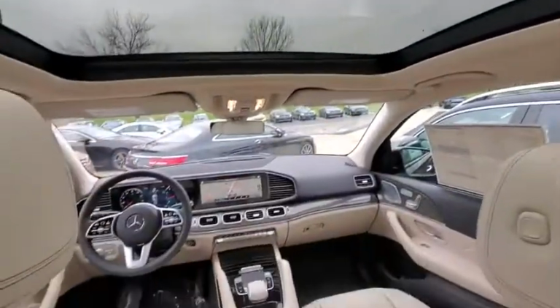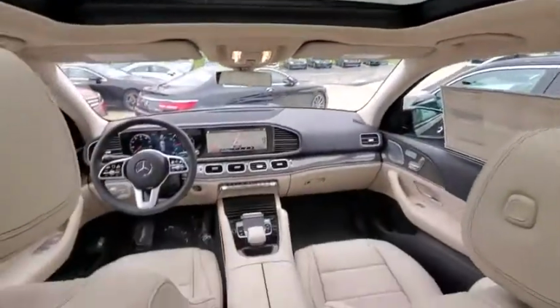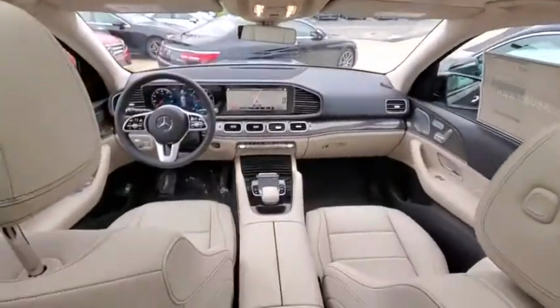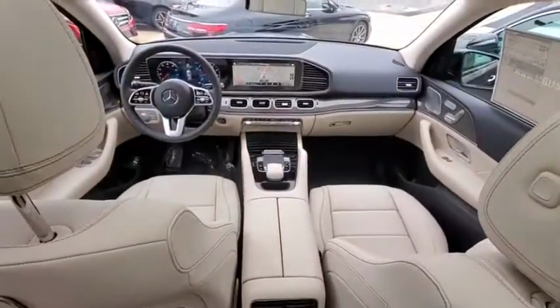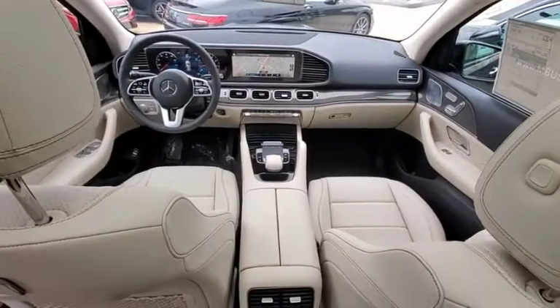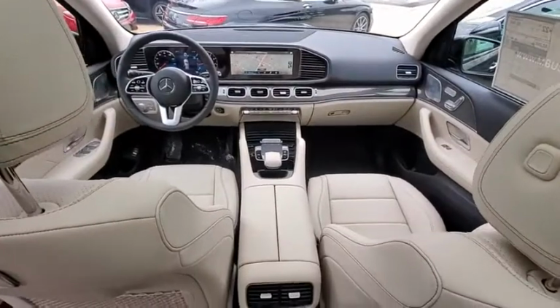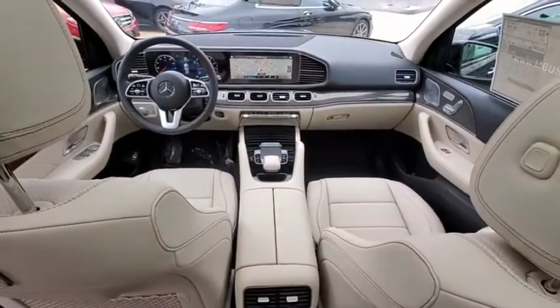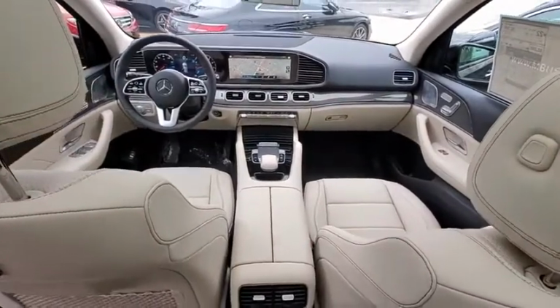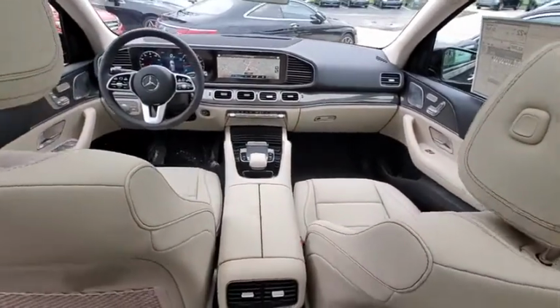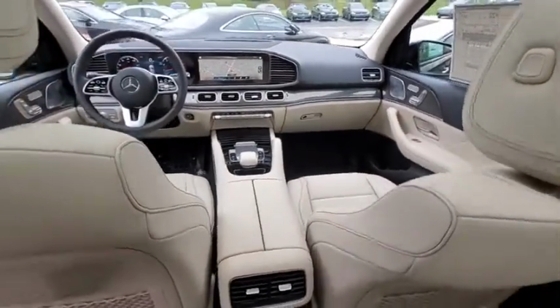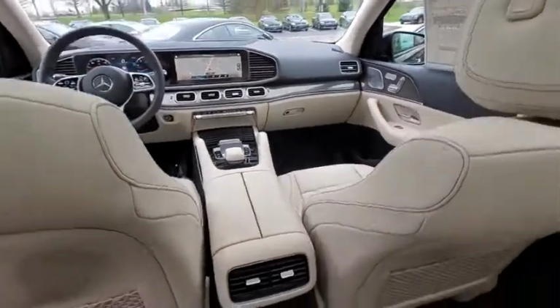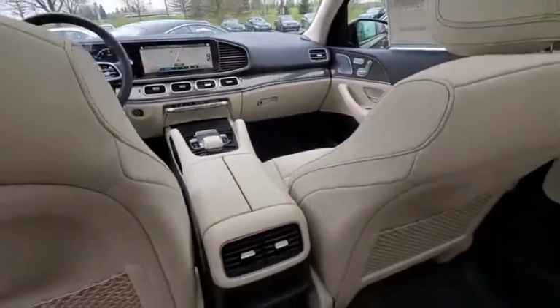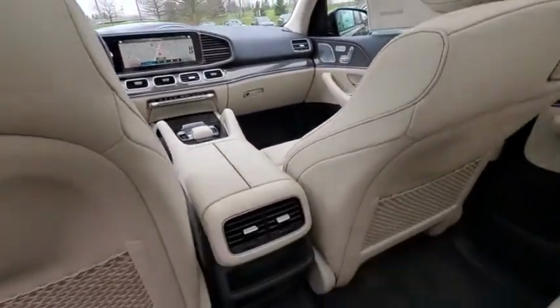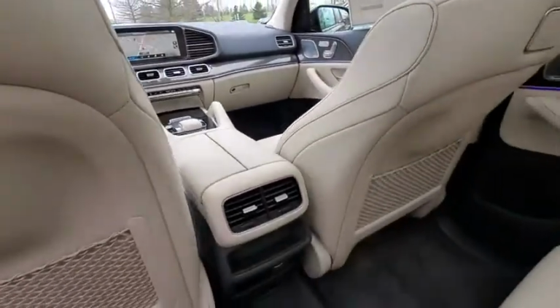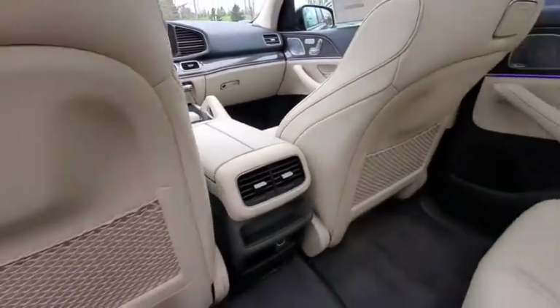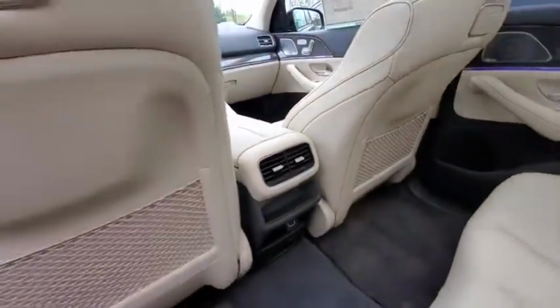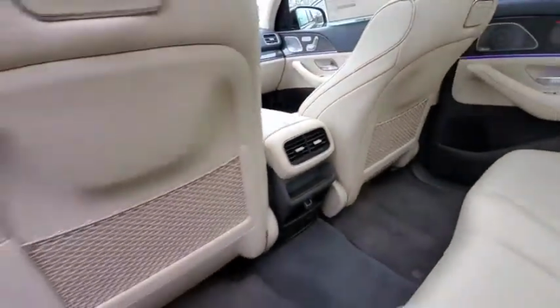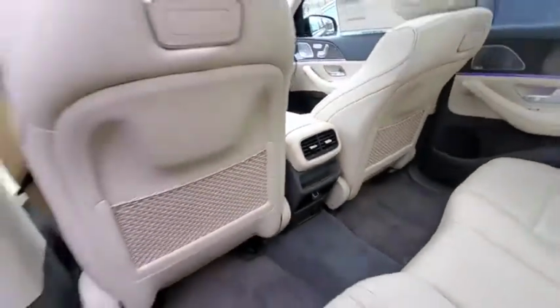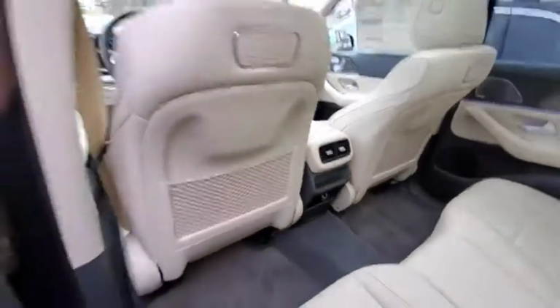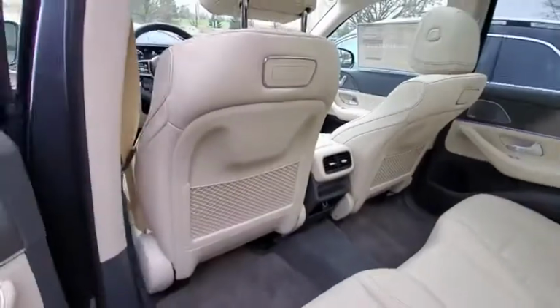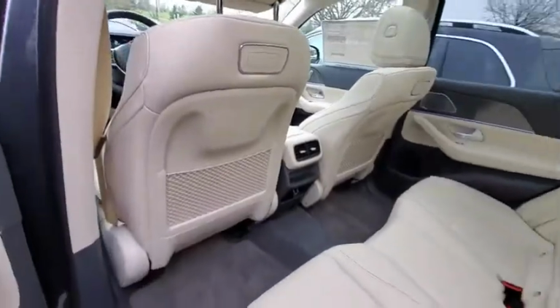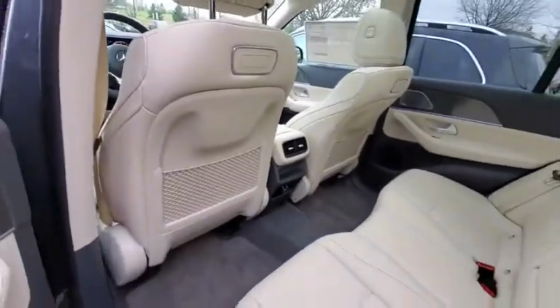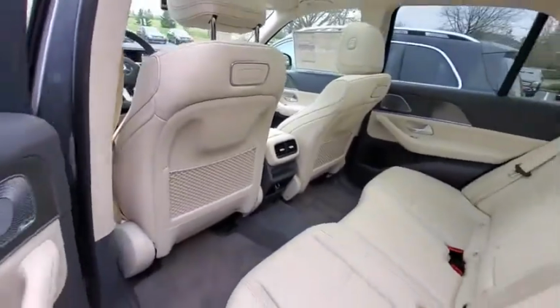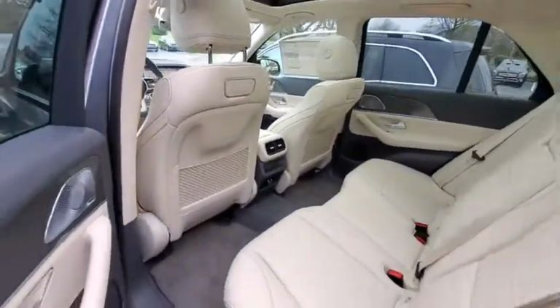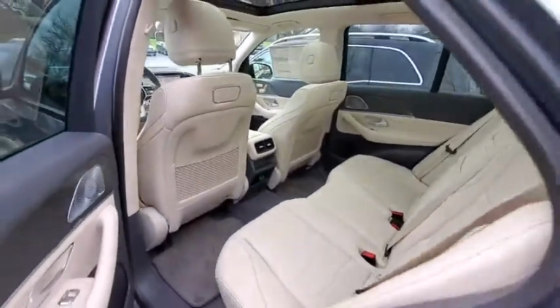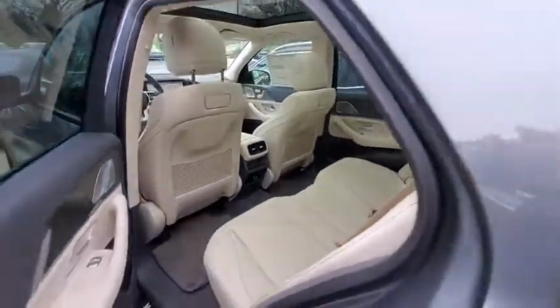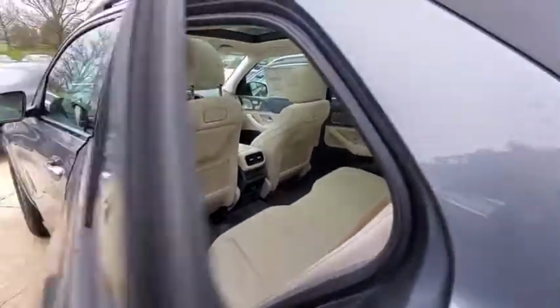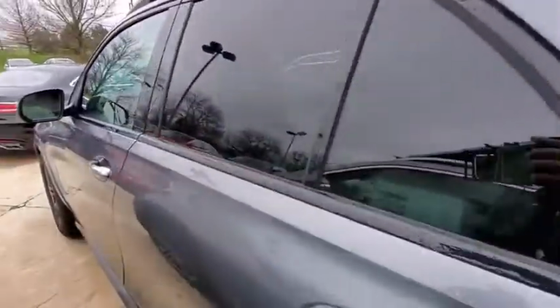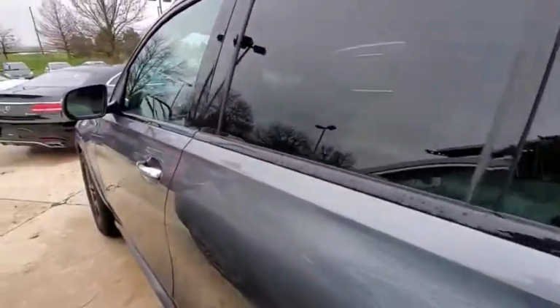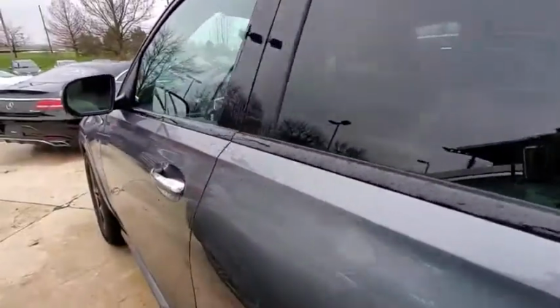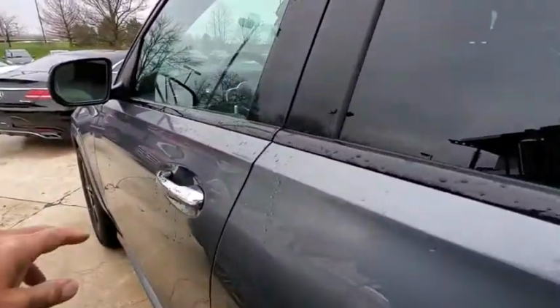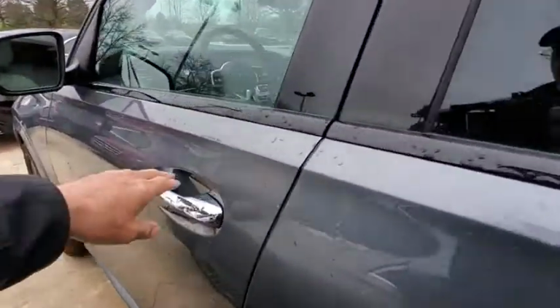Security system, heated front seats, electronic stability control, compass, power windows, trip computer, rear window defroster, tachometer, power moonroof, HD radio.